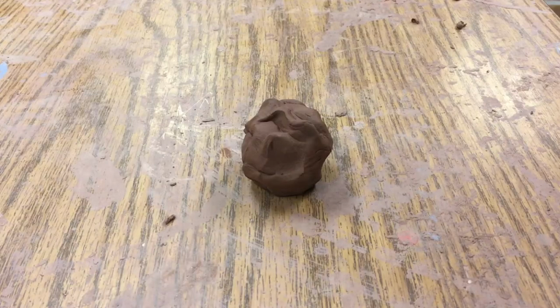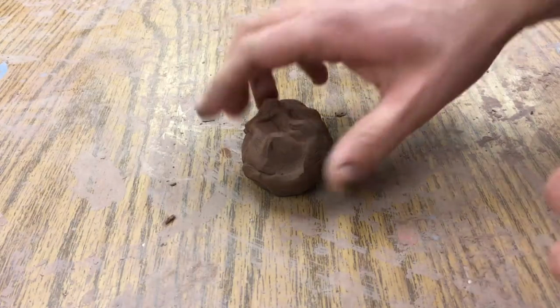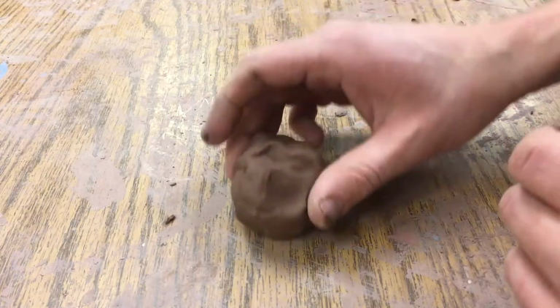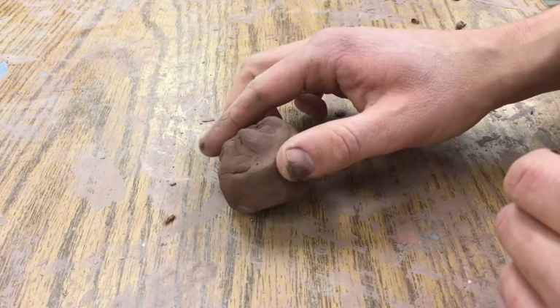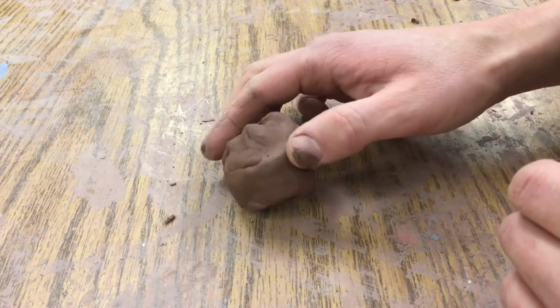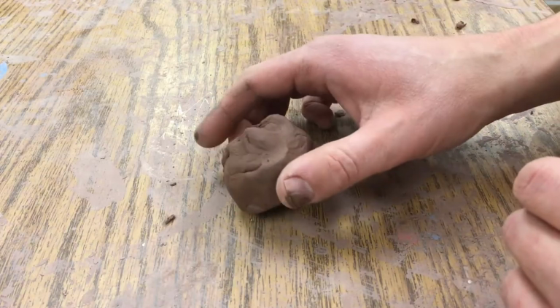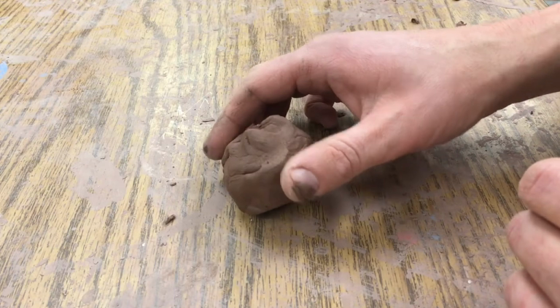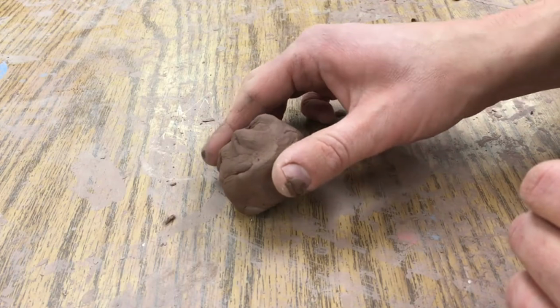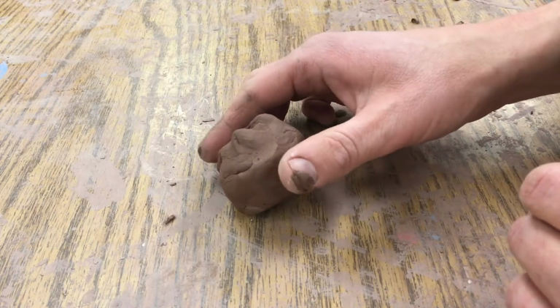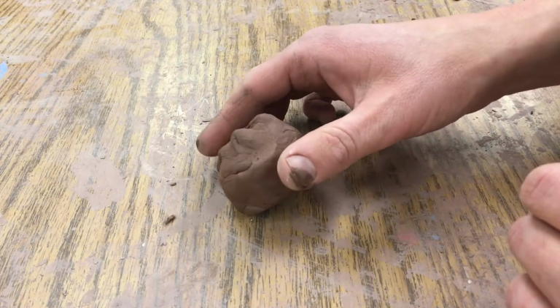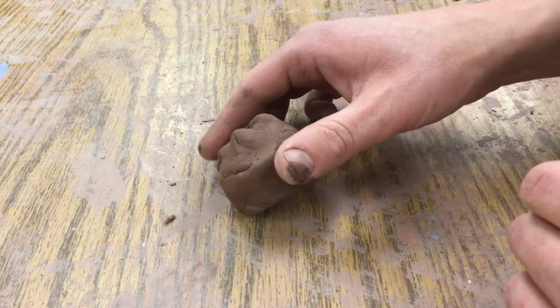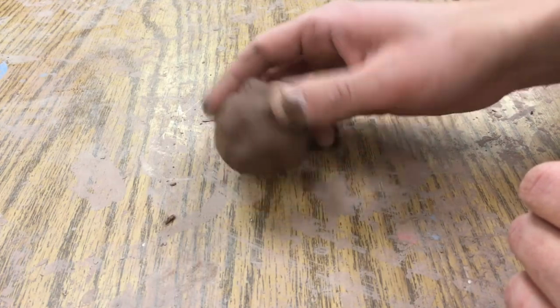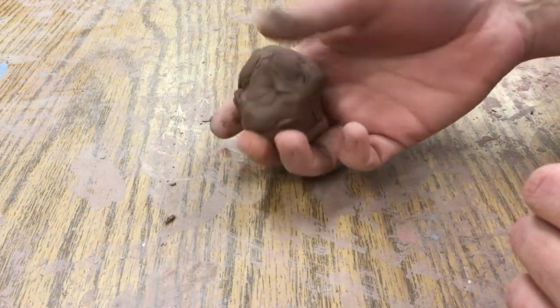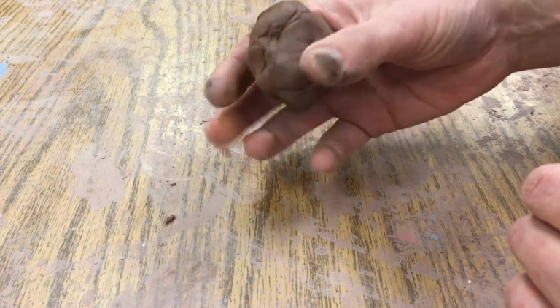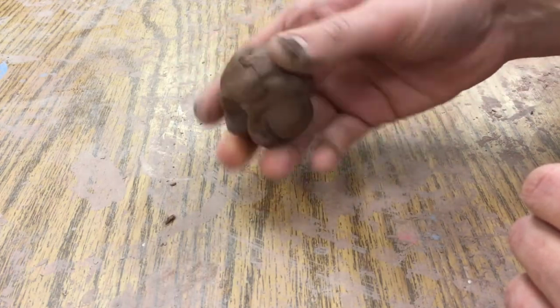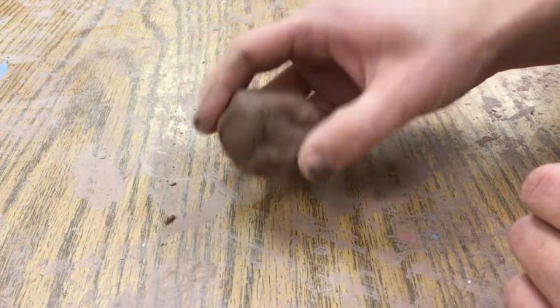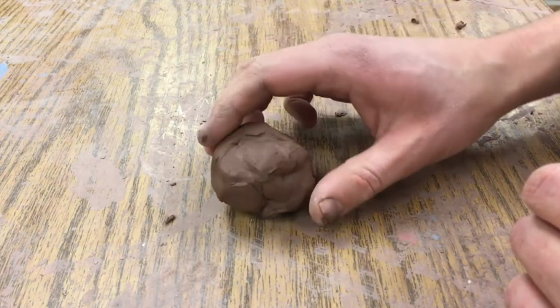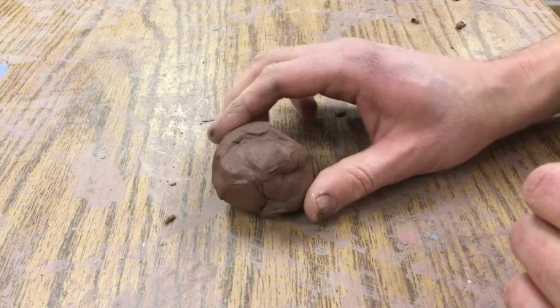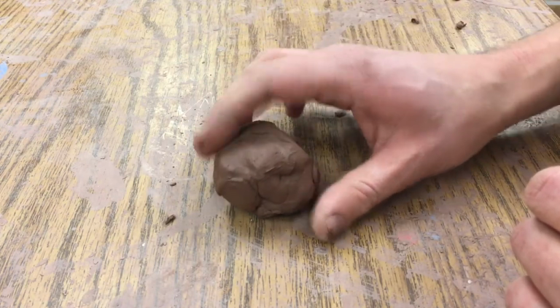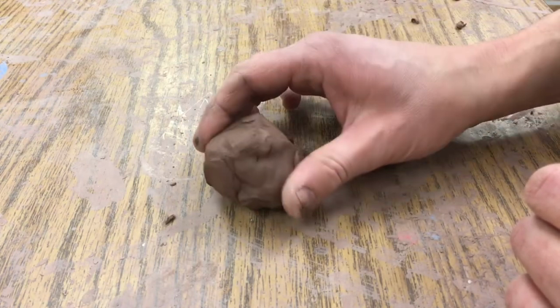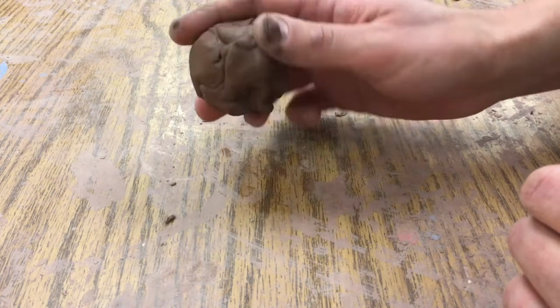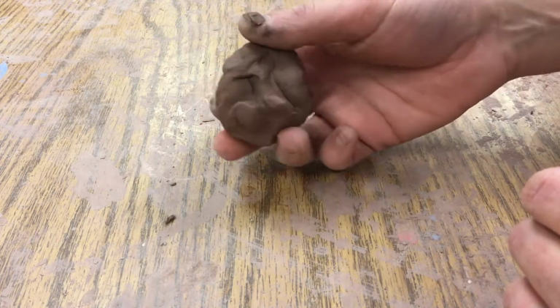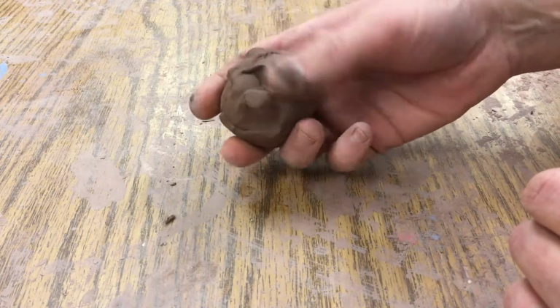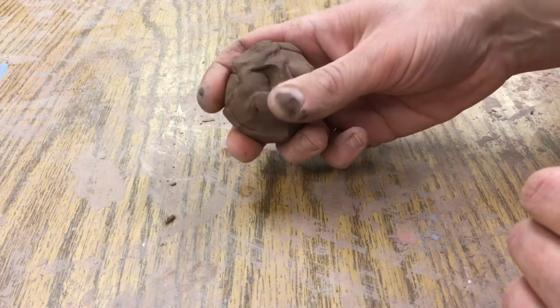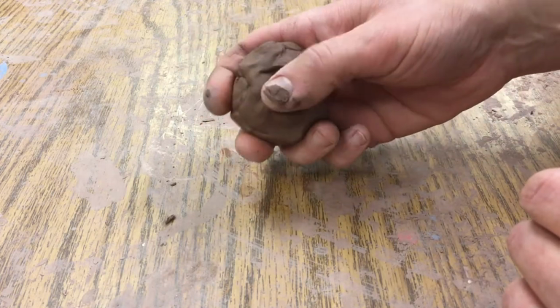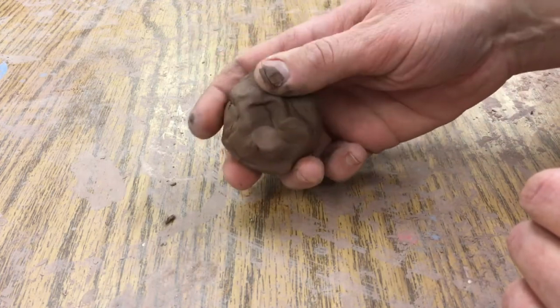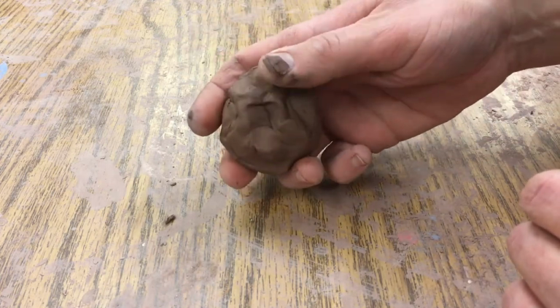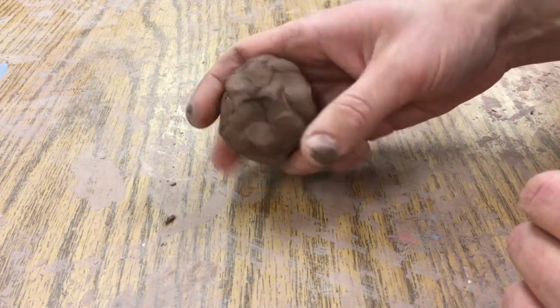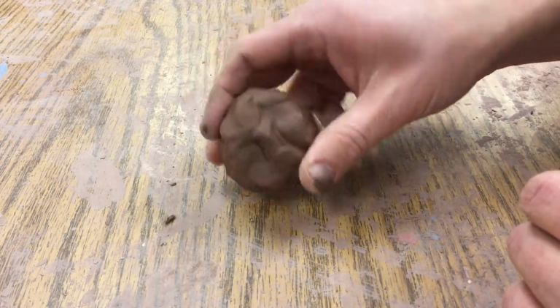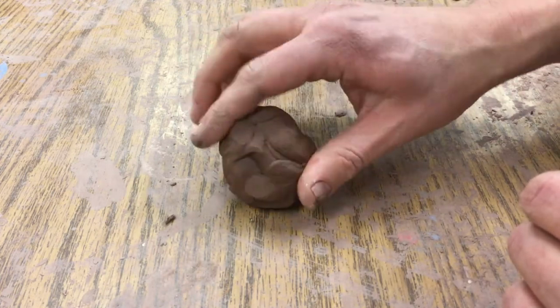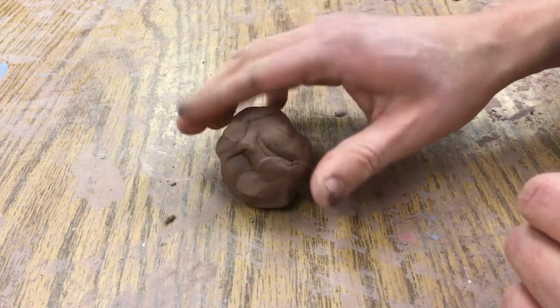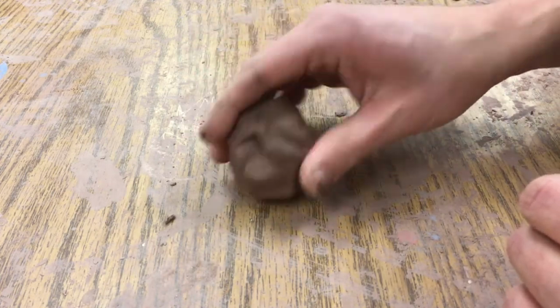Today we're gonna make a simple pinch pot that can fit around your thumb, and you can use this as a basis to create an animal. A lot of times I've had people make an owl or a fish with it.